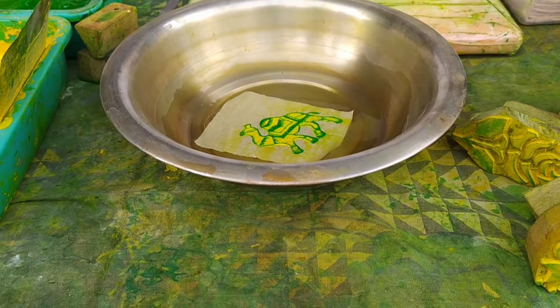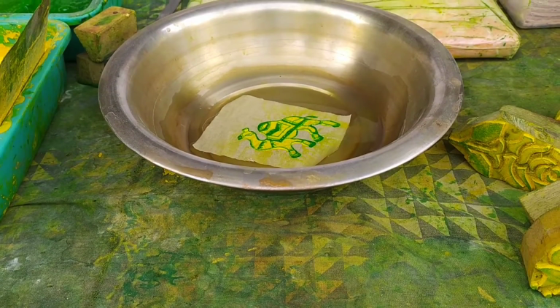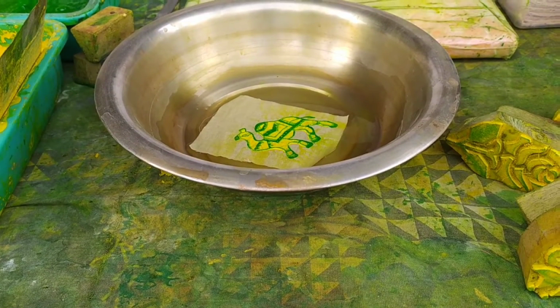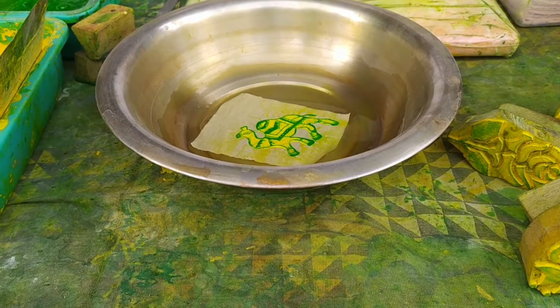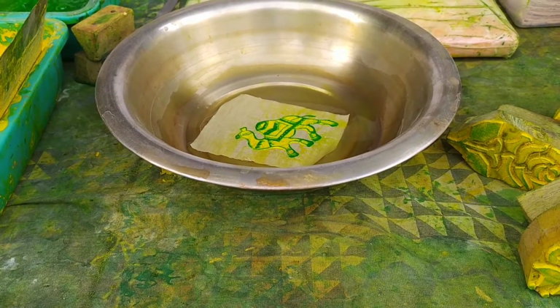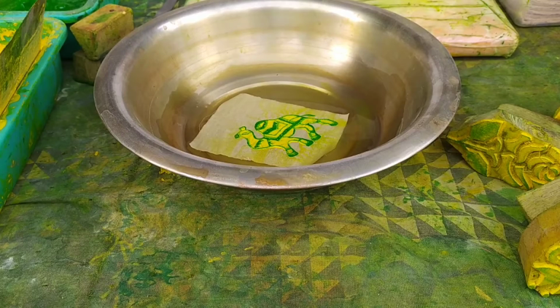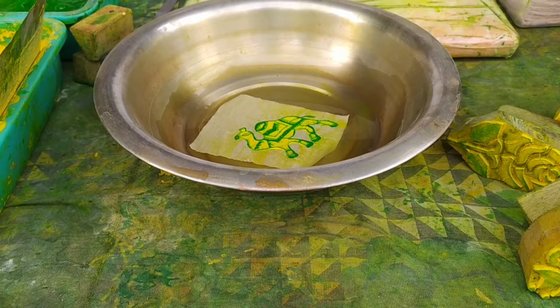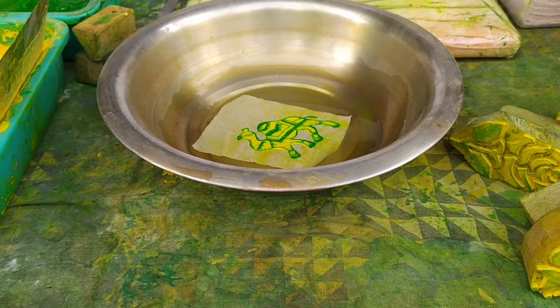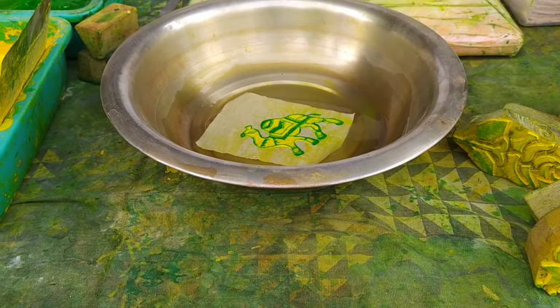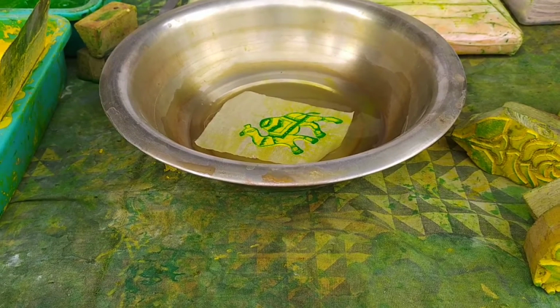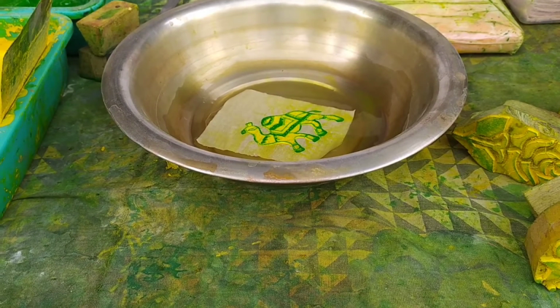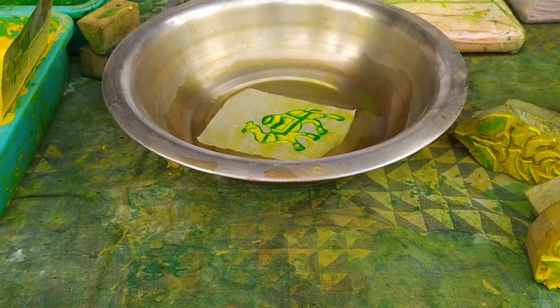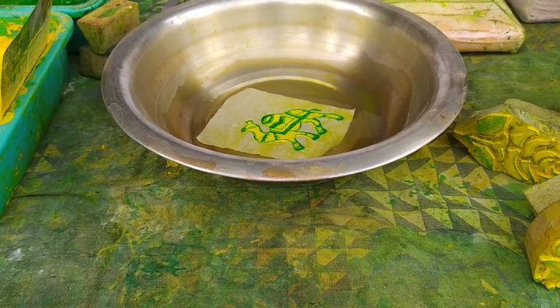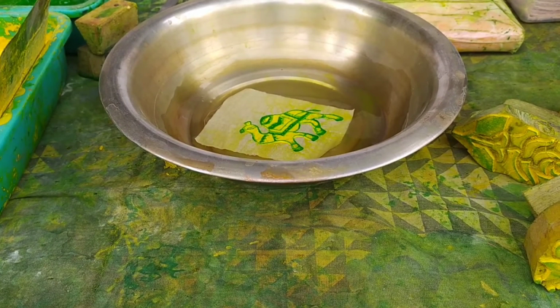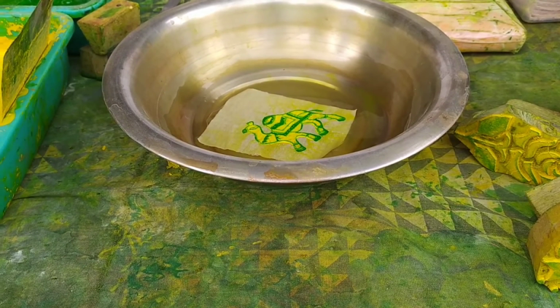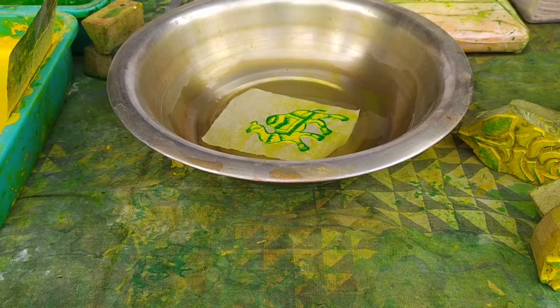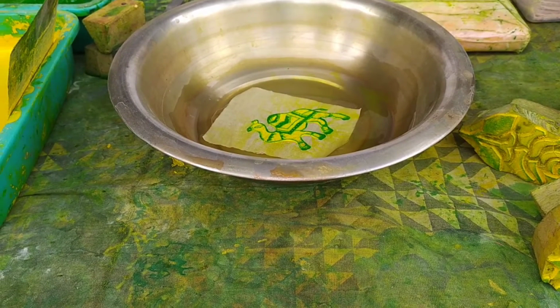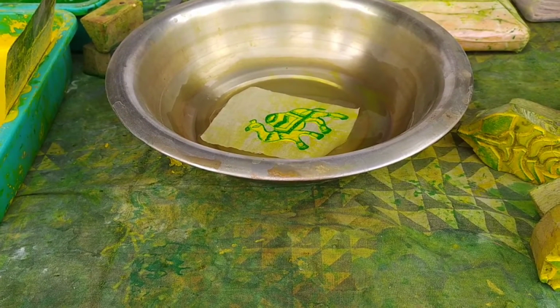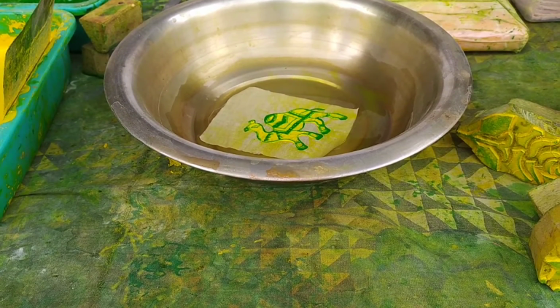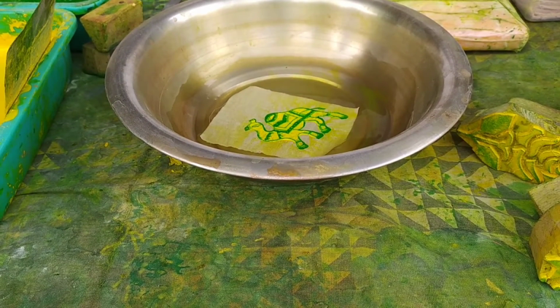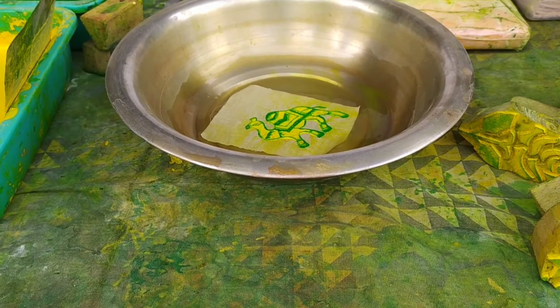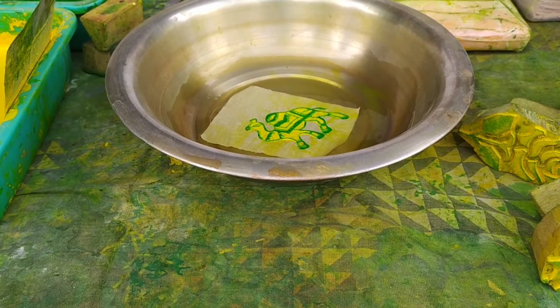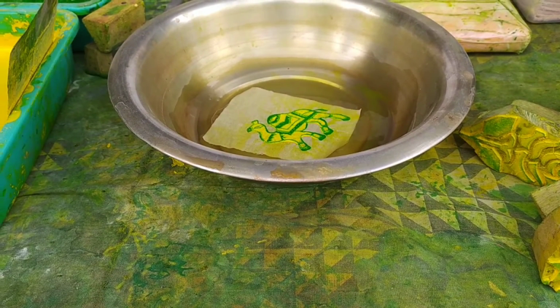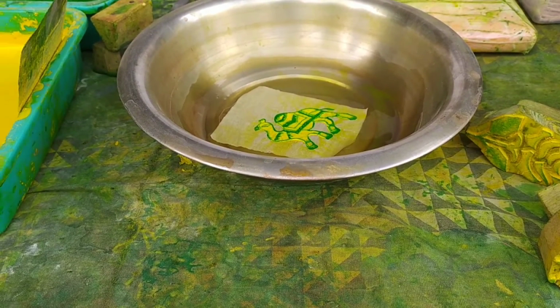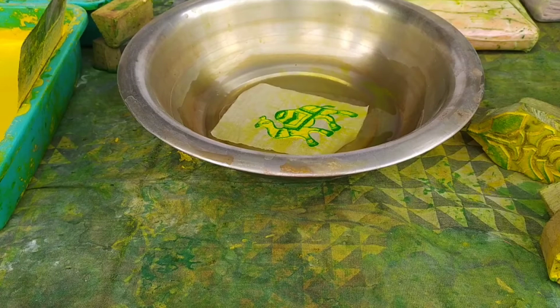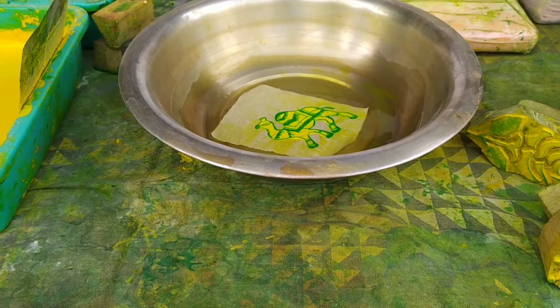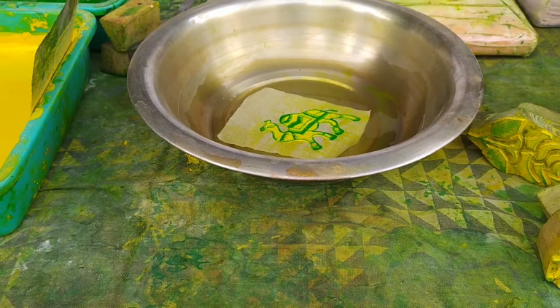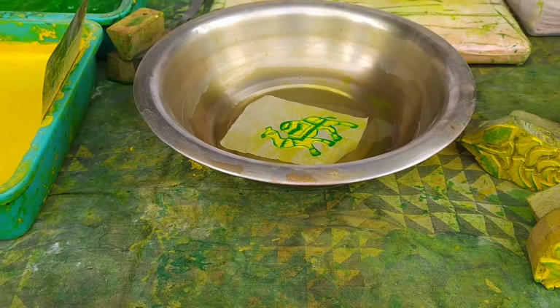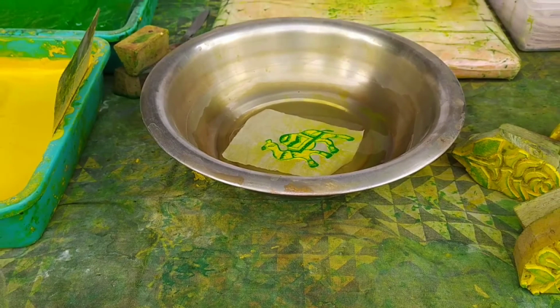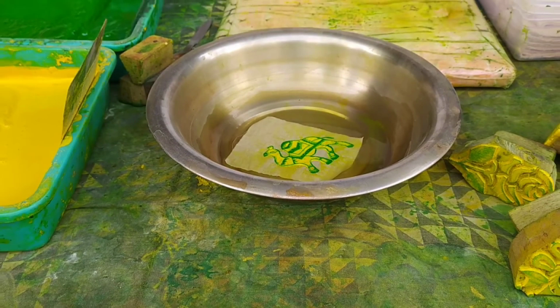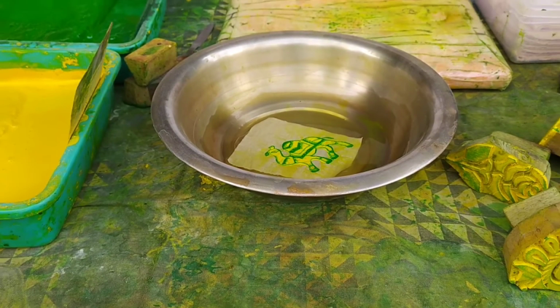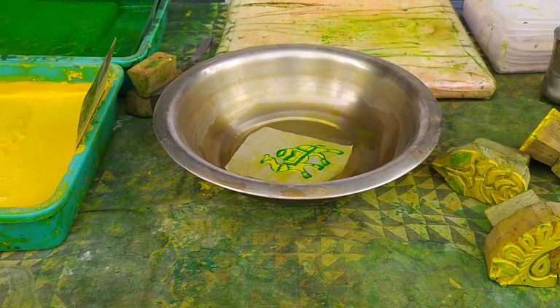After drying it, it will also be done. It will be a little bit. It will not dry. After drying it, it will be done.